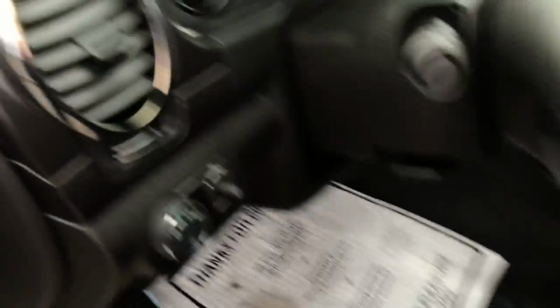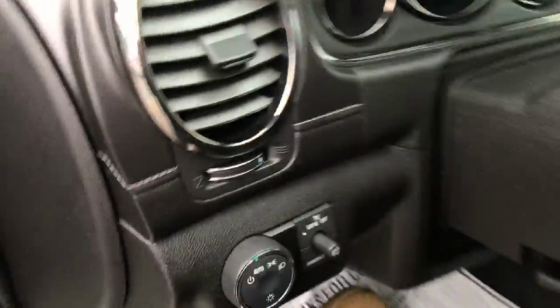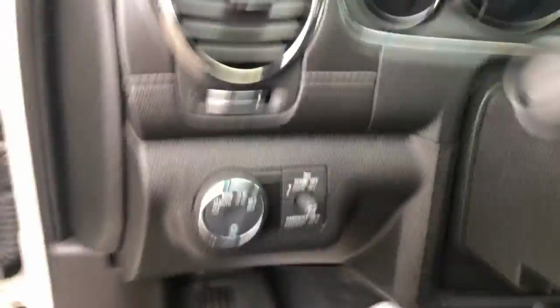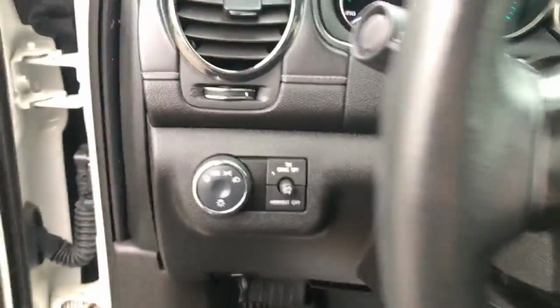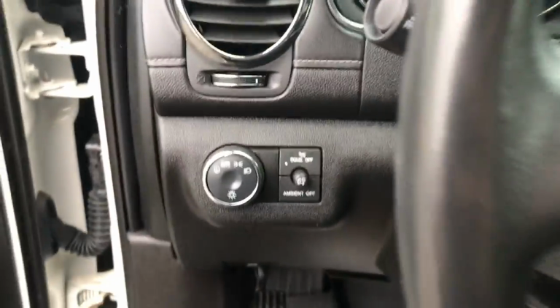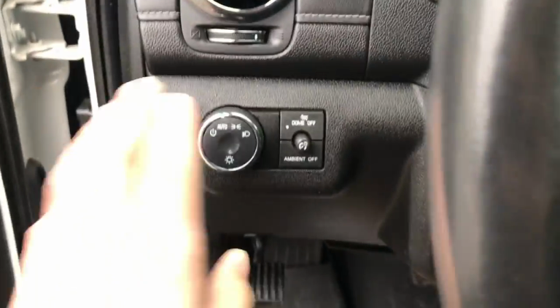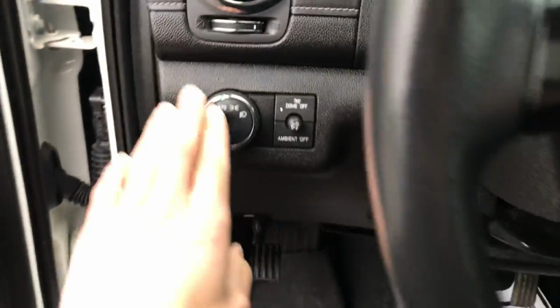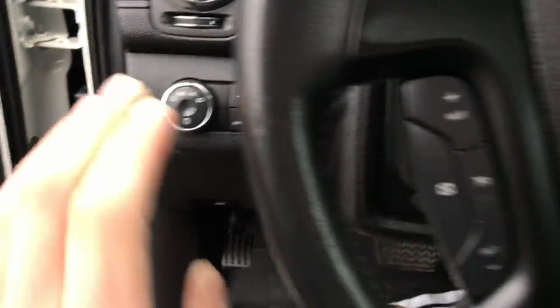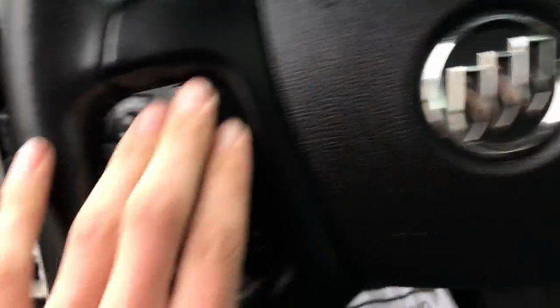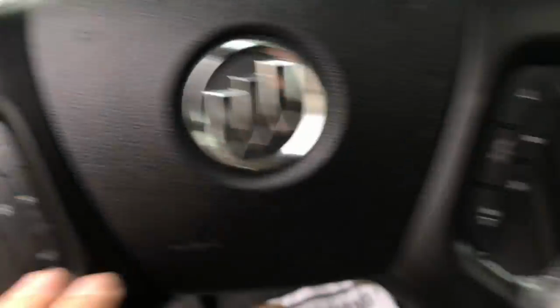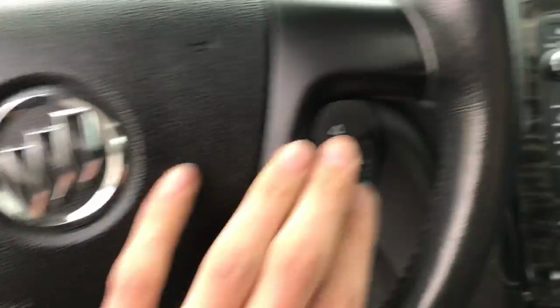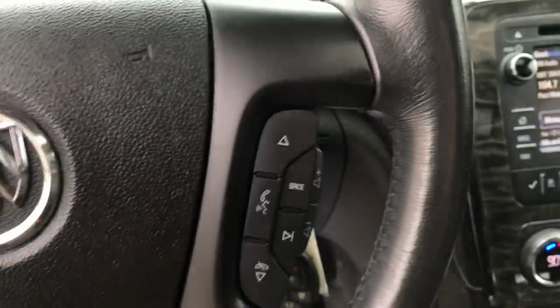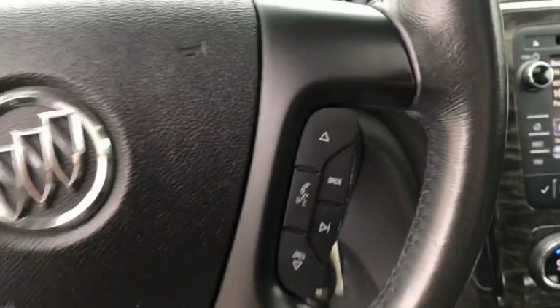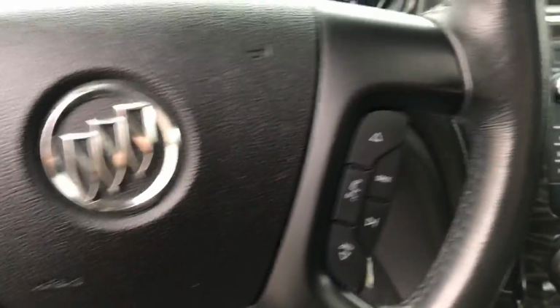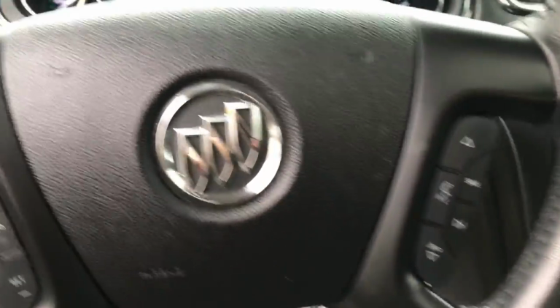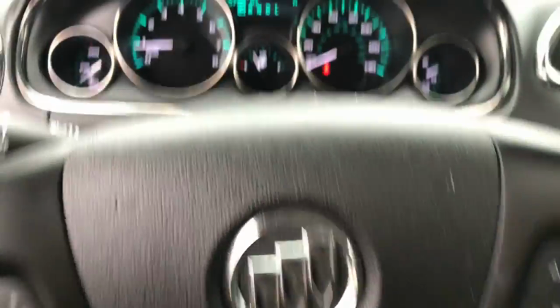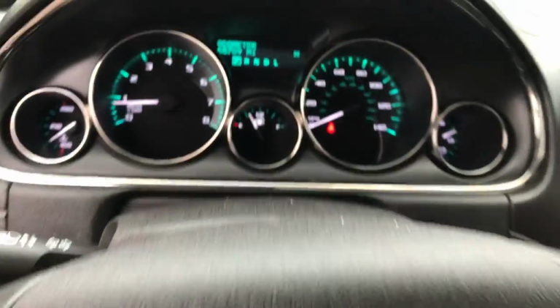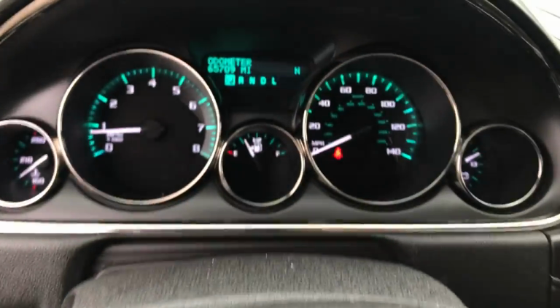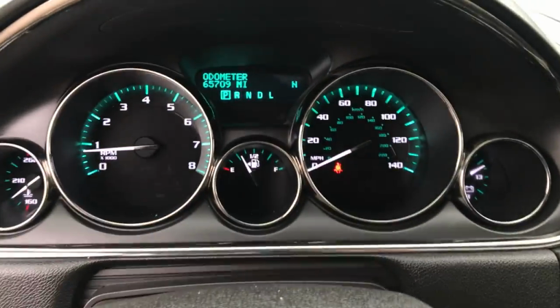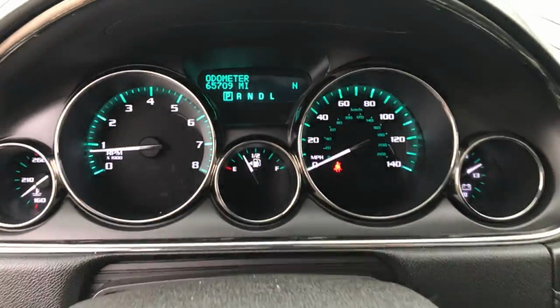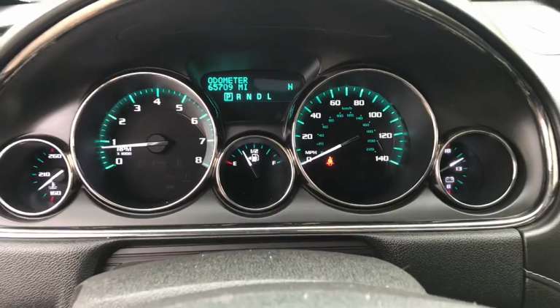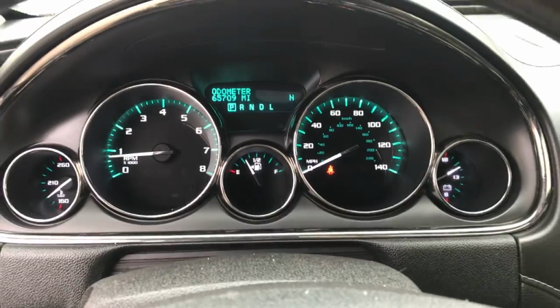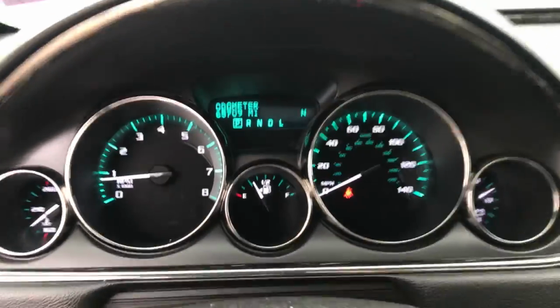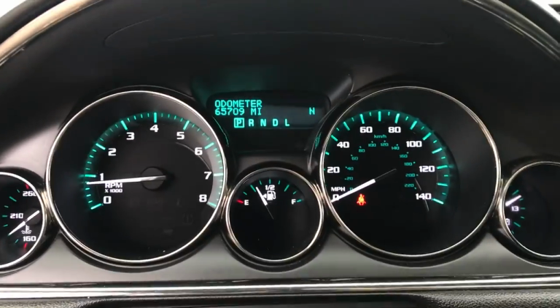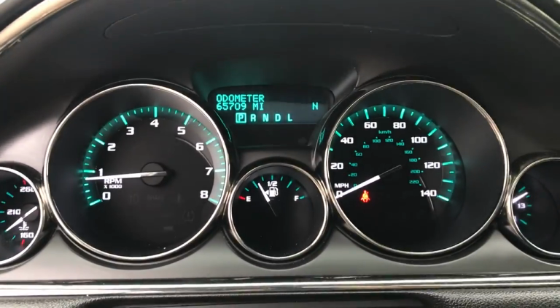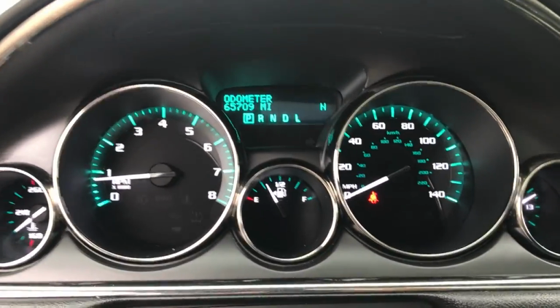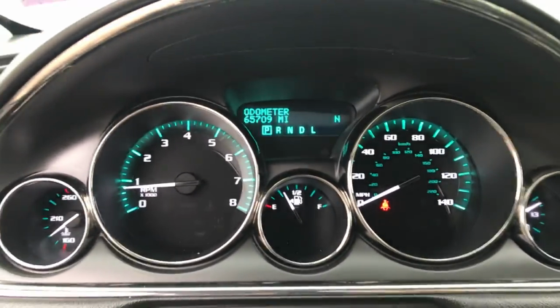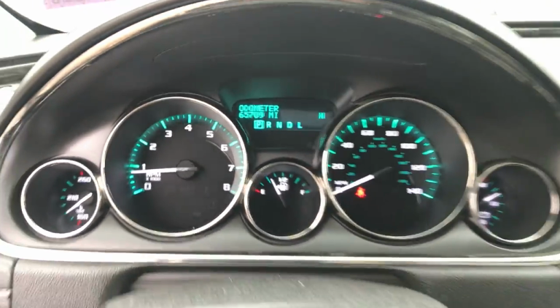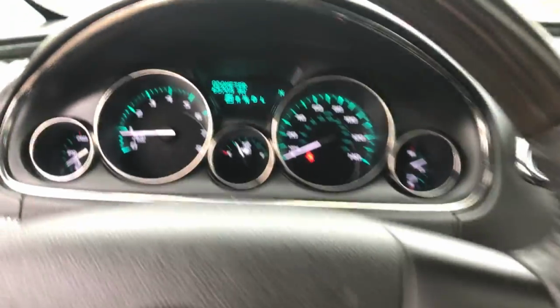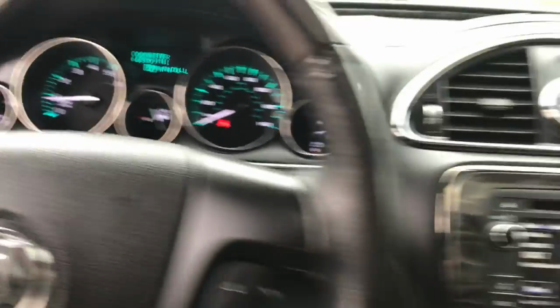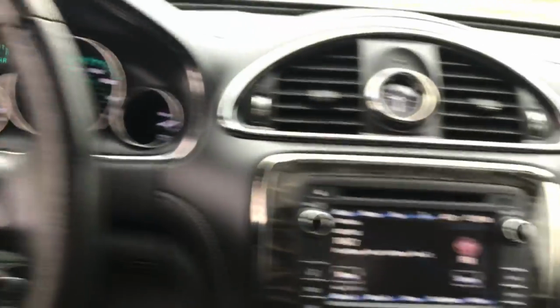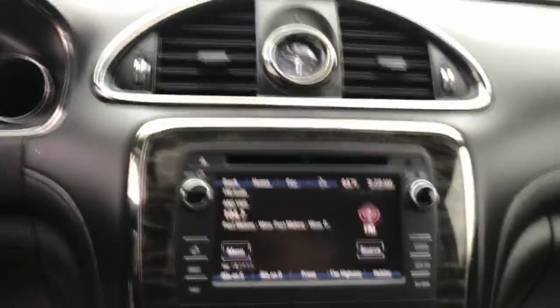Step on inside here. You've got your lighting controls. You've got your cruise and your audio right here on the wheel. You've got your gauges here — 65,709 miles on this Buick.